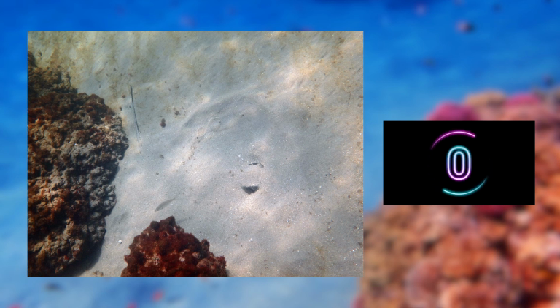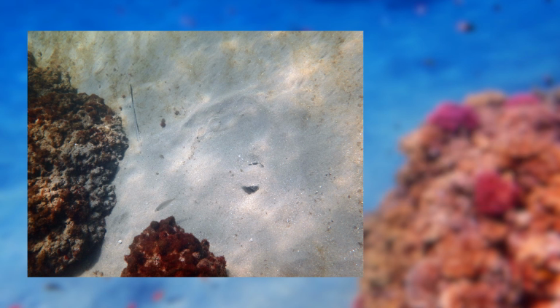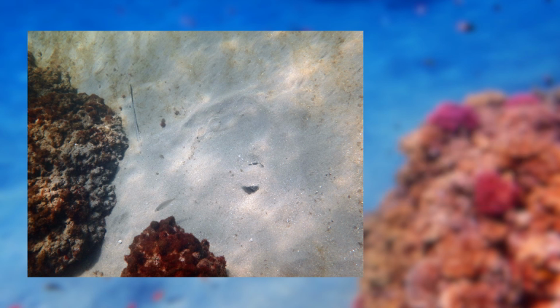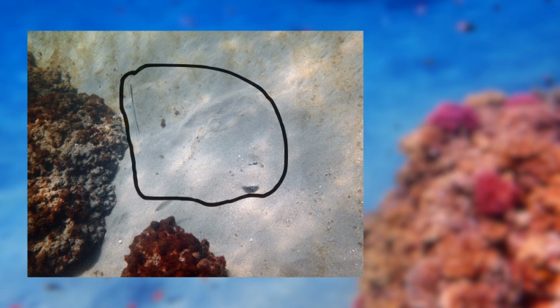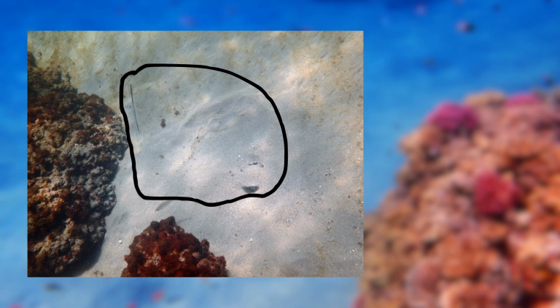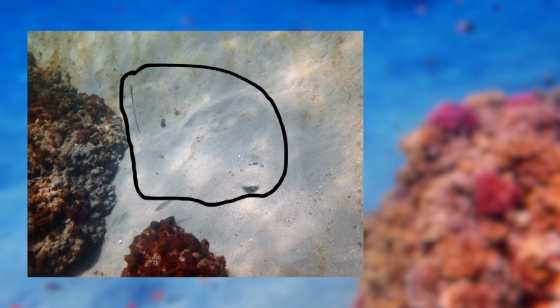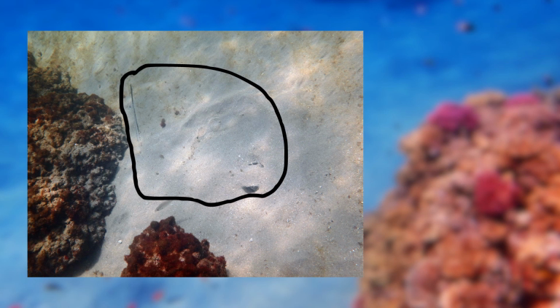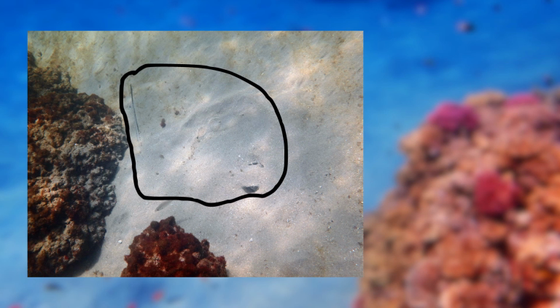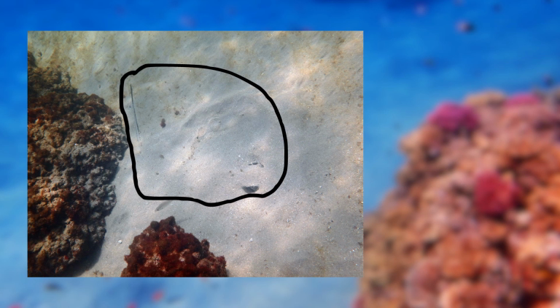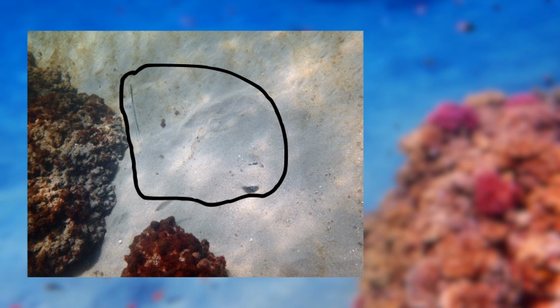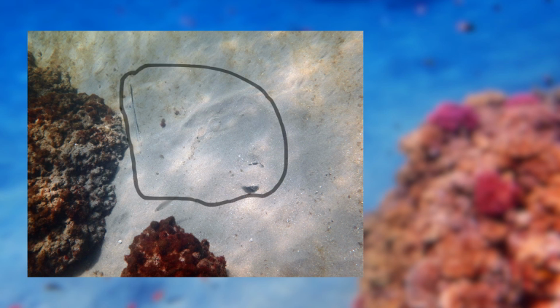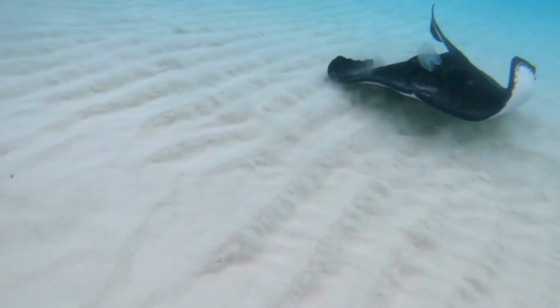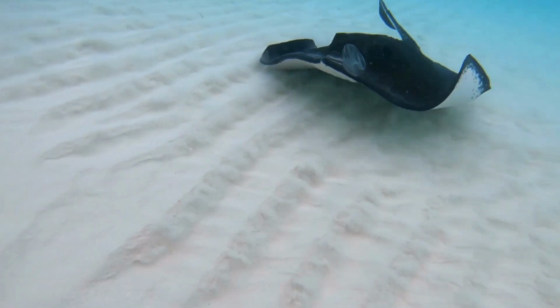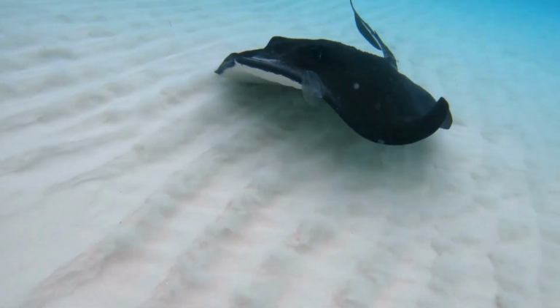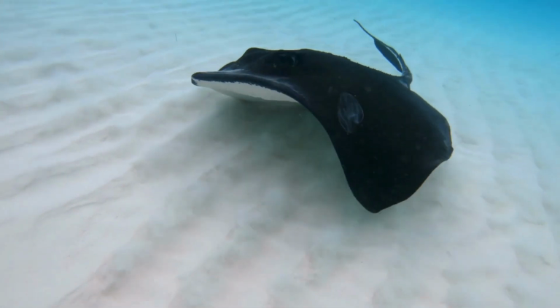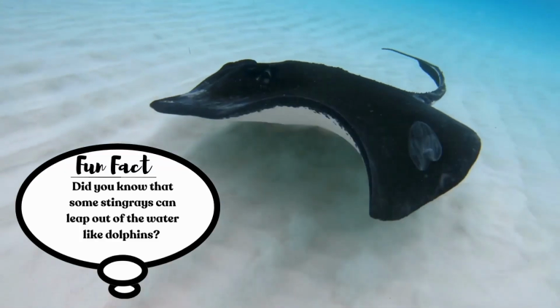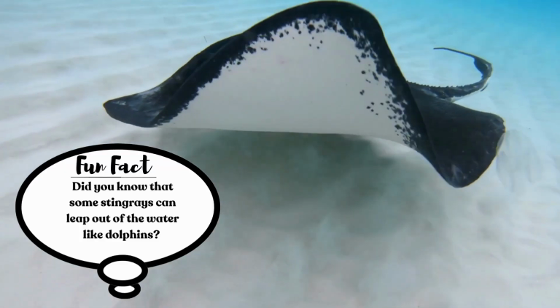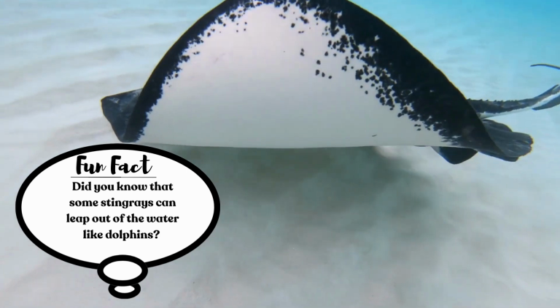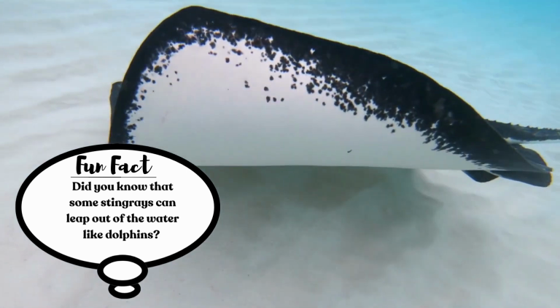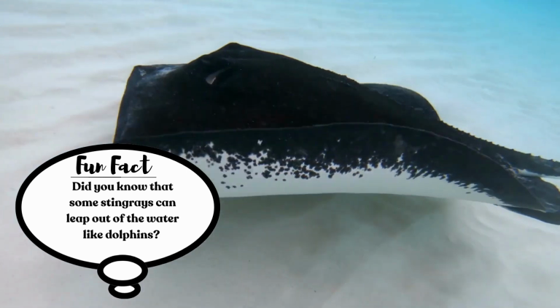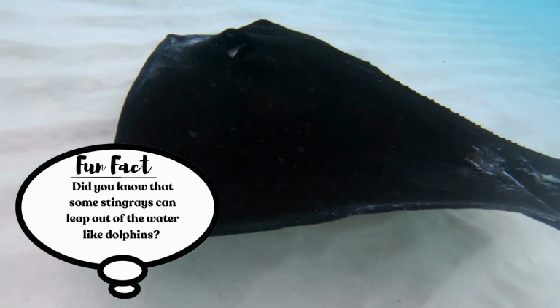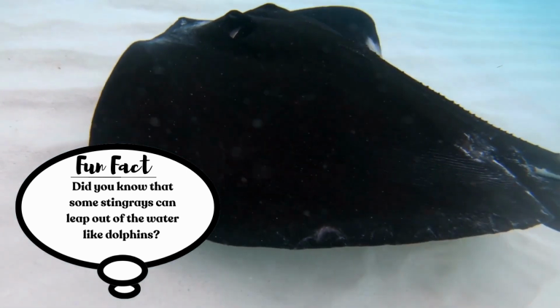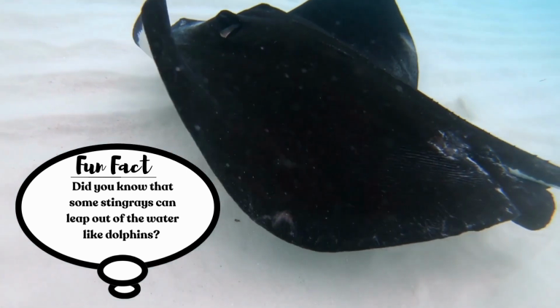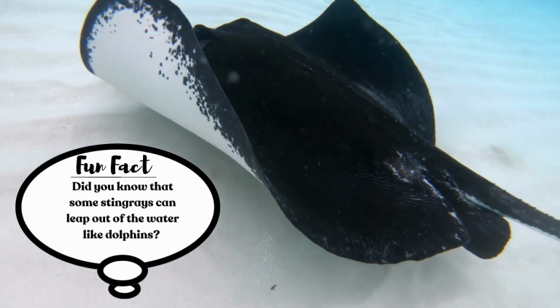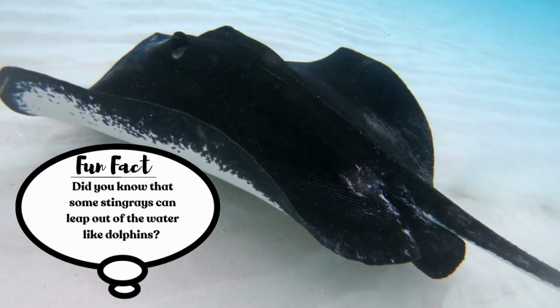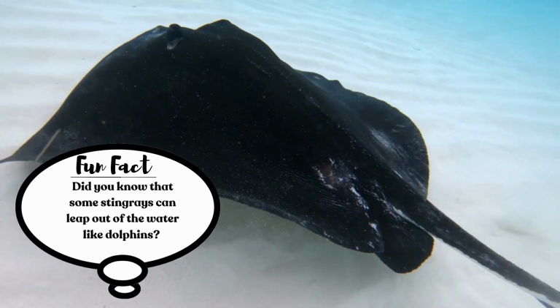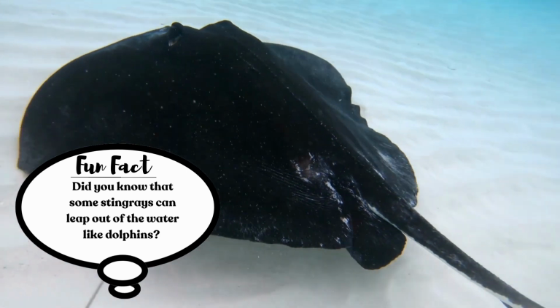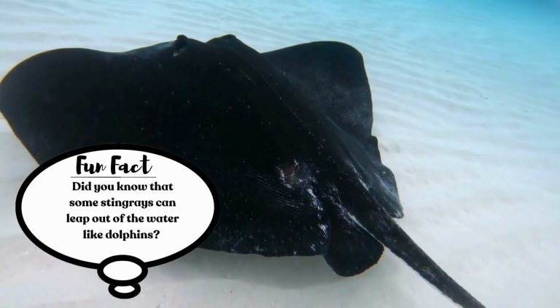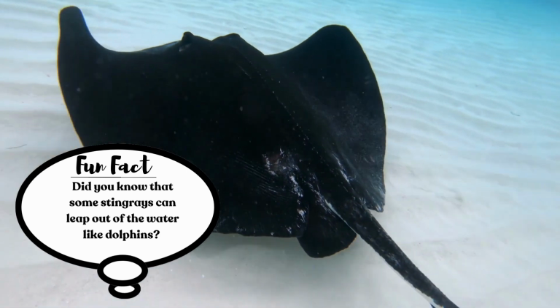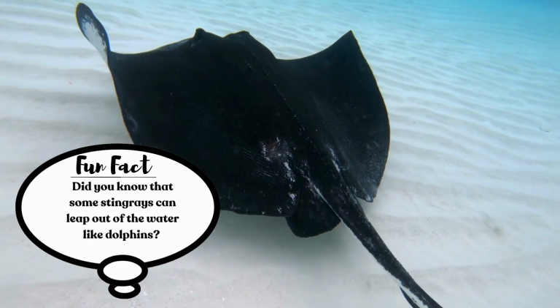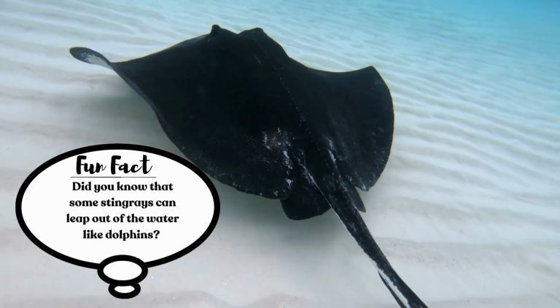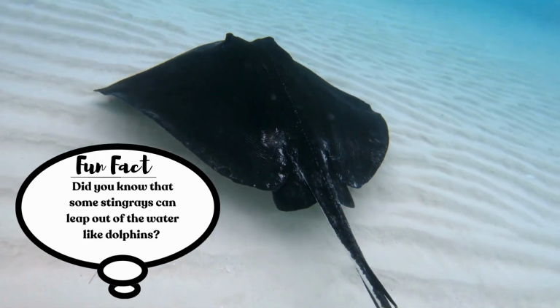Did you find it? Fun fact! Did you know that some stingrays can leap out of the water like dolphins? No way!